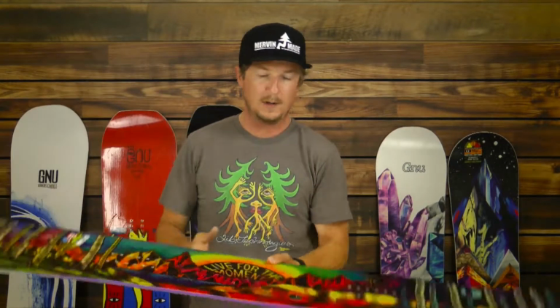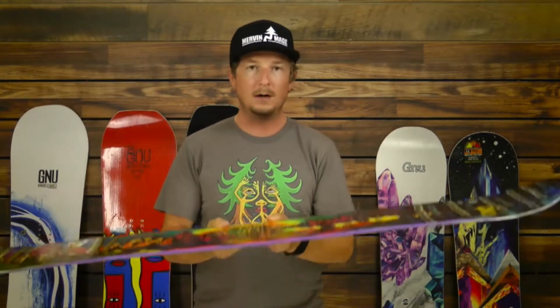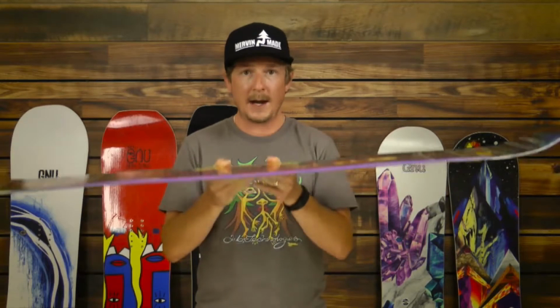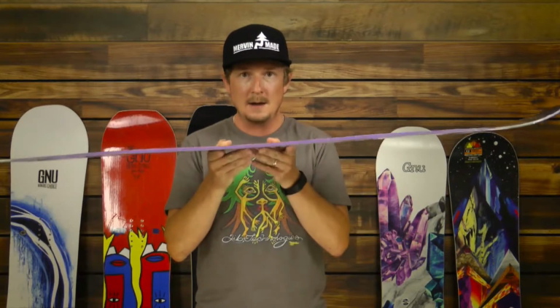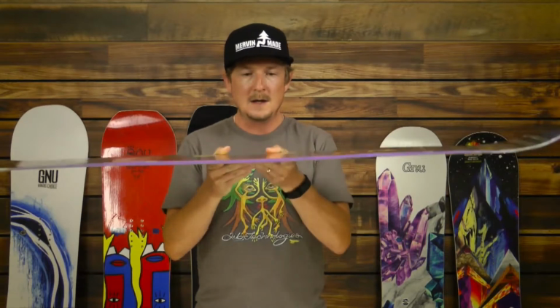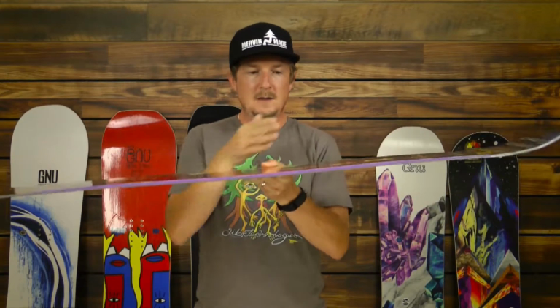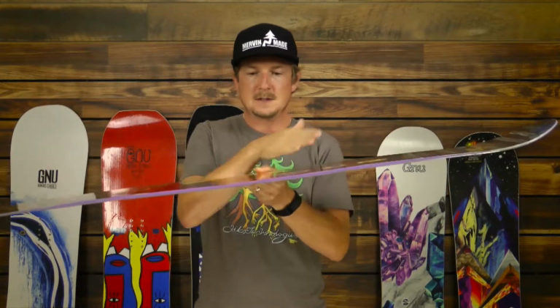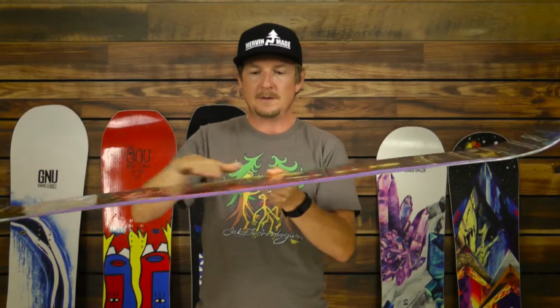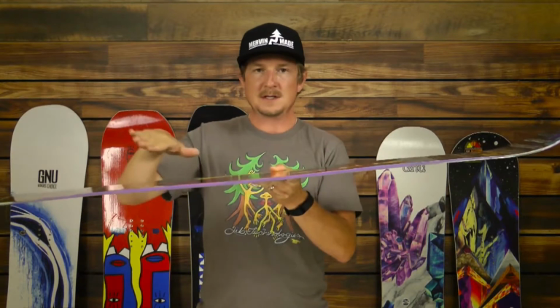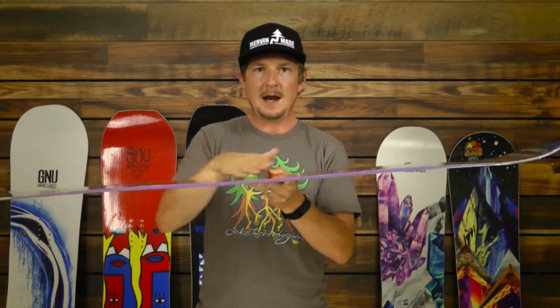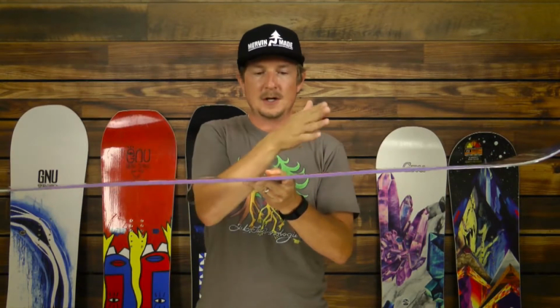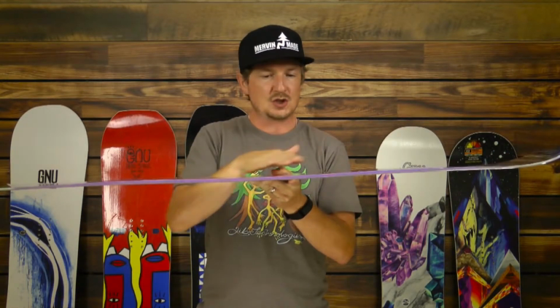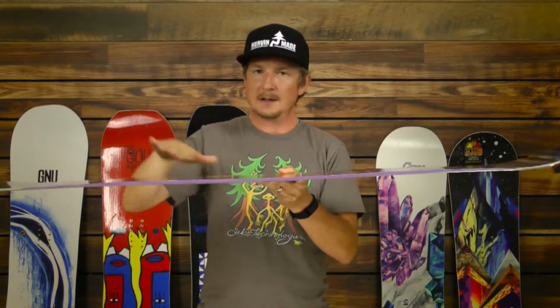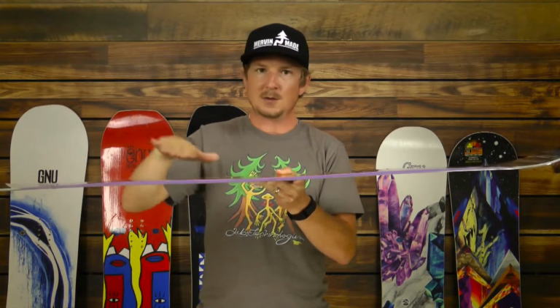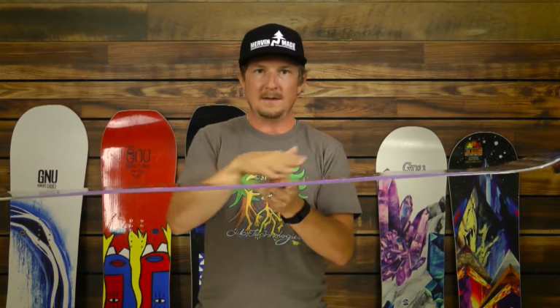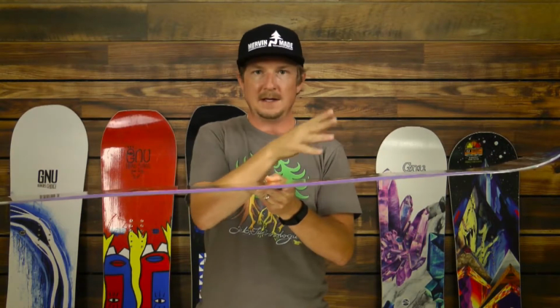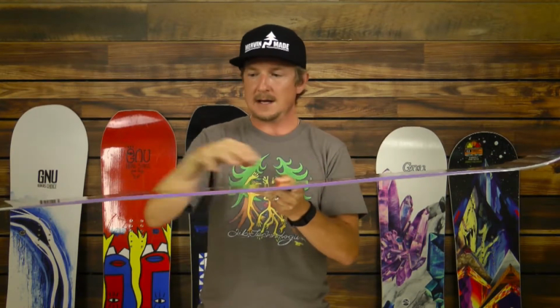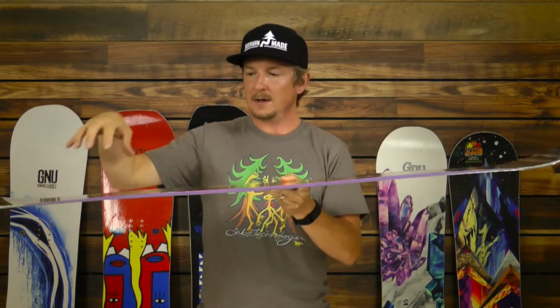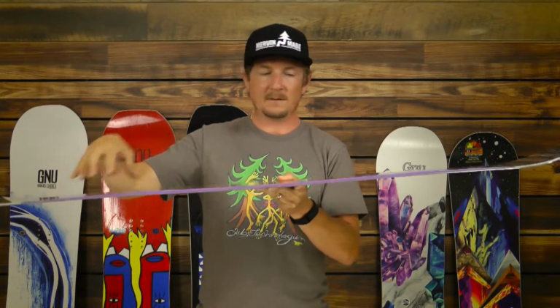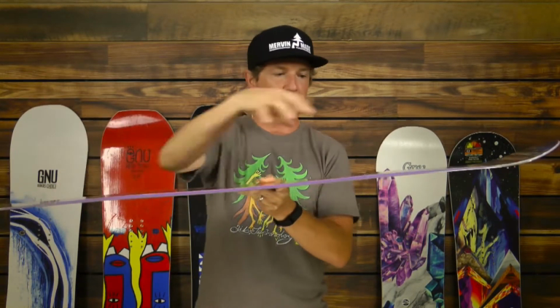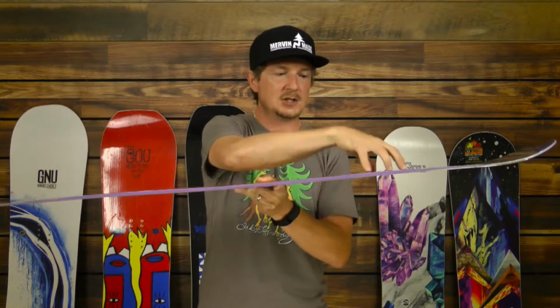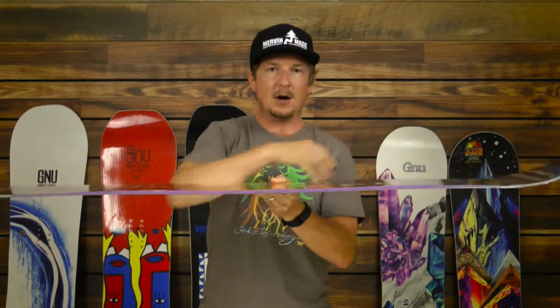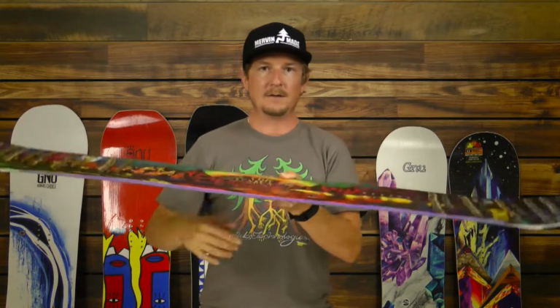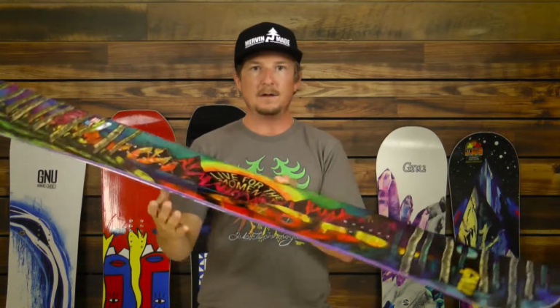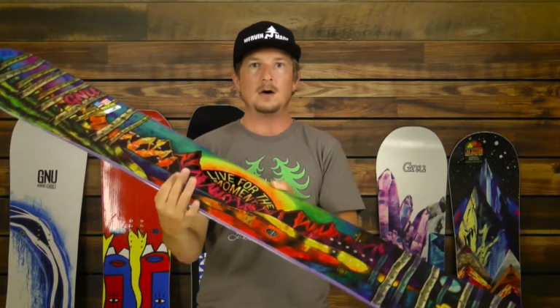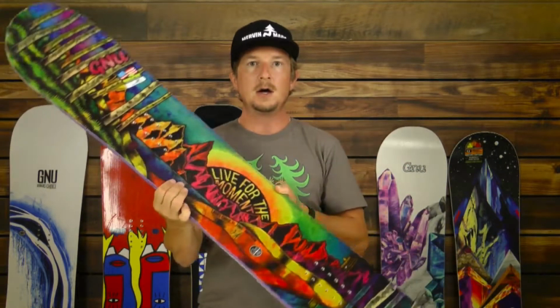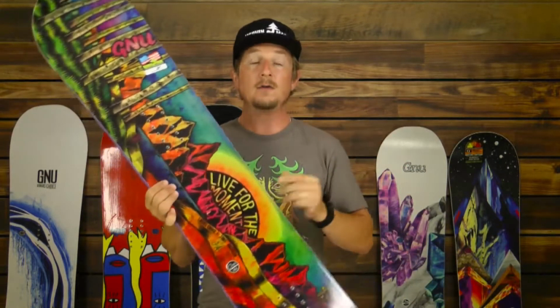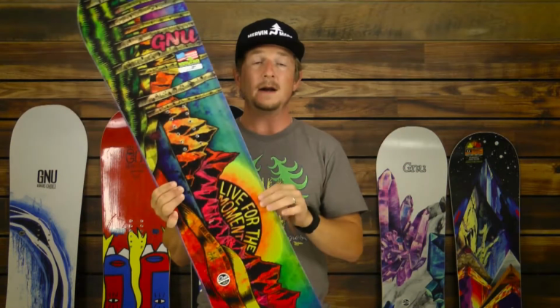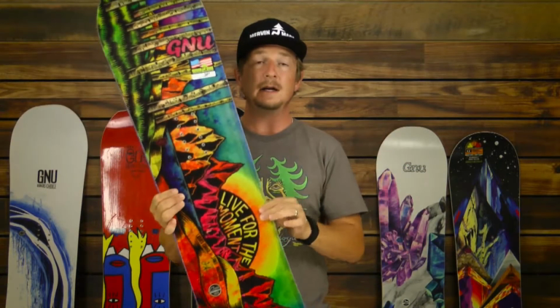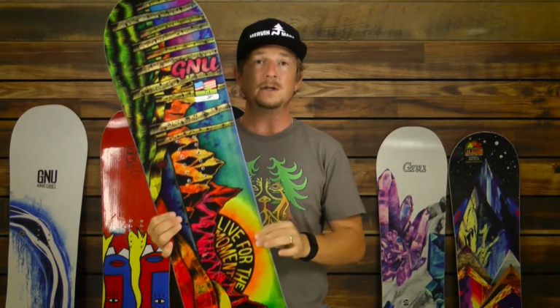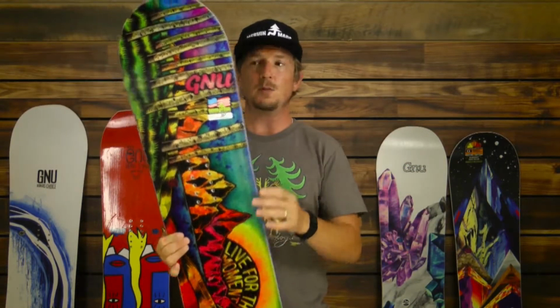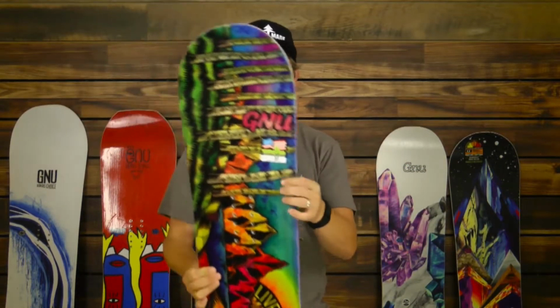We've also come up with the technology of what we call banana. That is a reverse camber strictly between the feet. We'll get some variations out underfoot that I'll go over on every individual board.